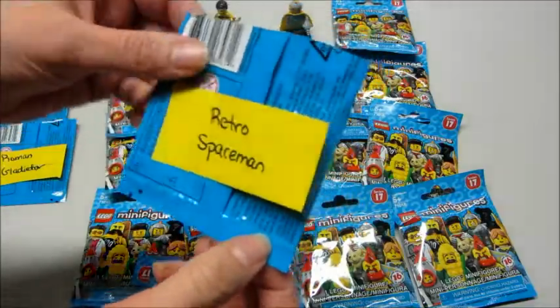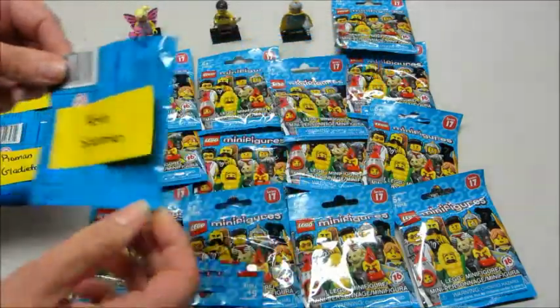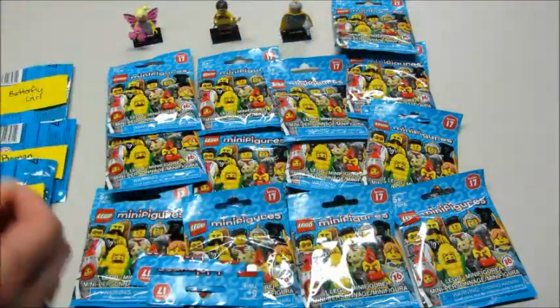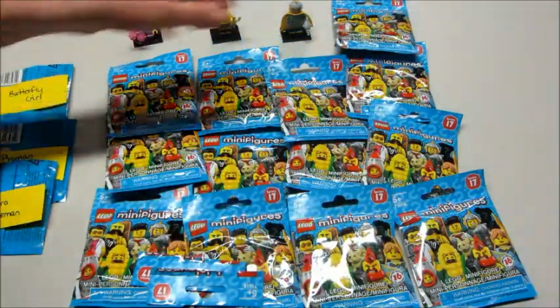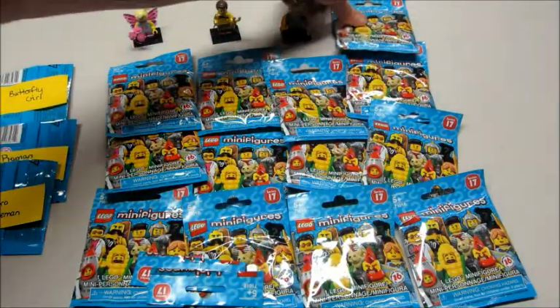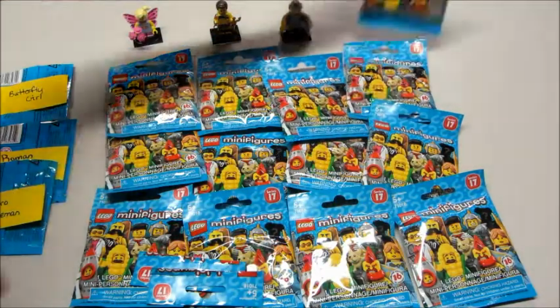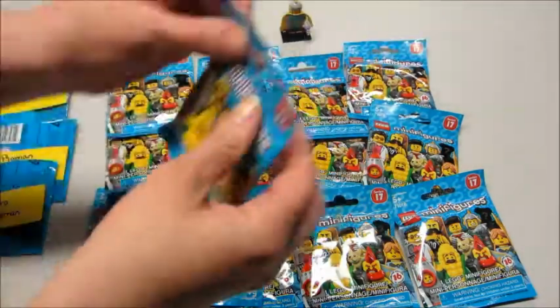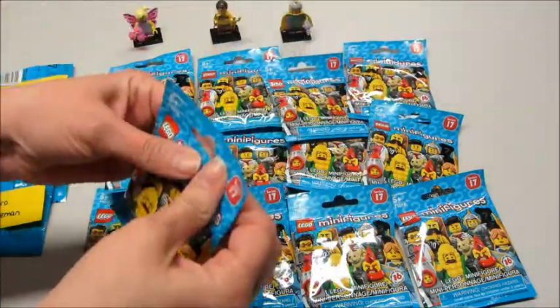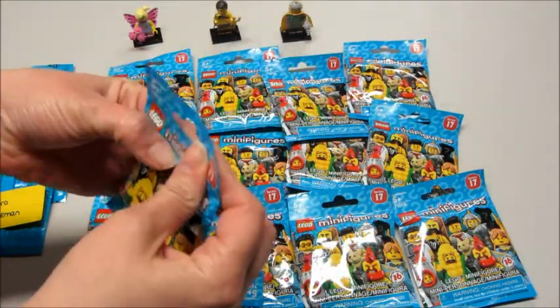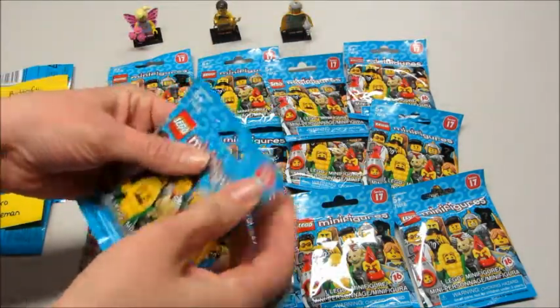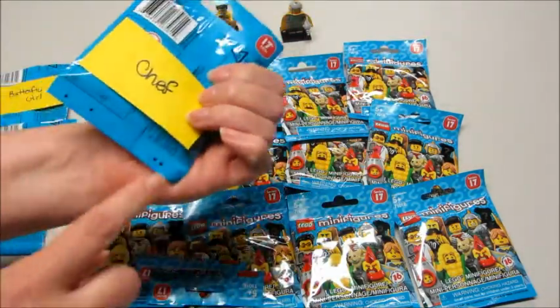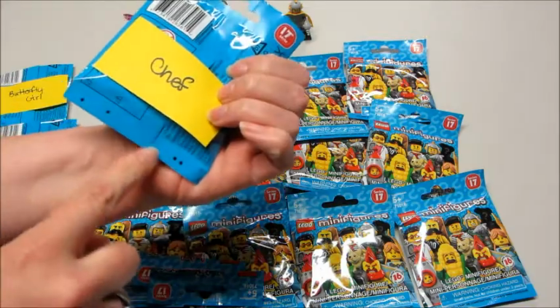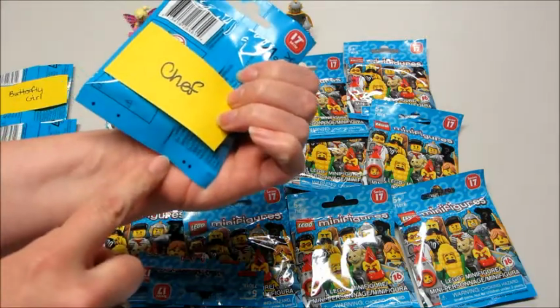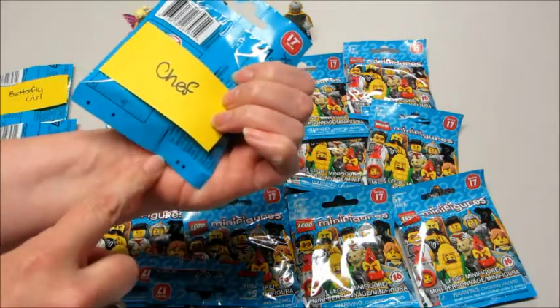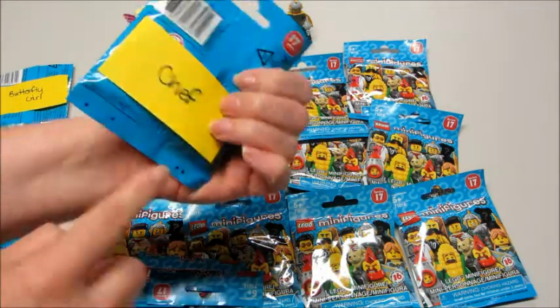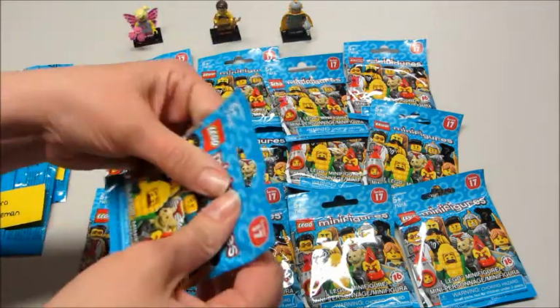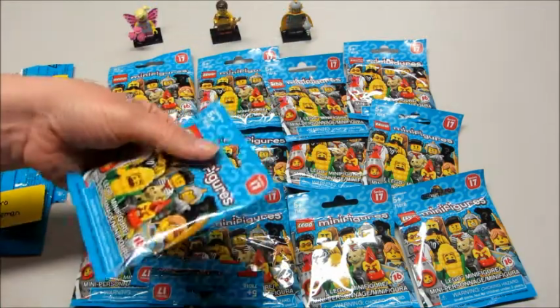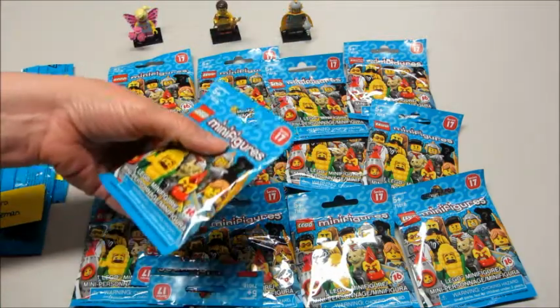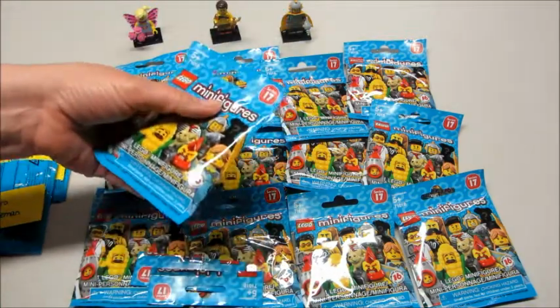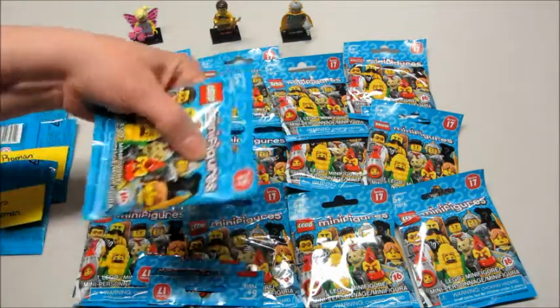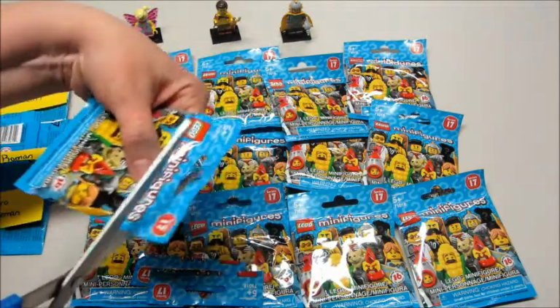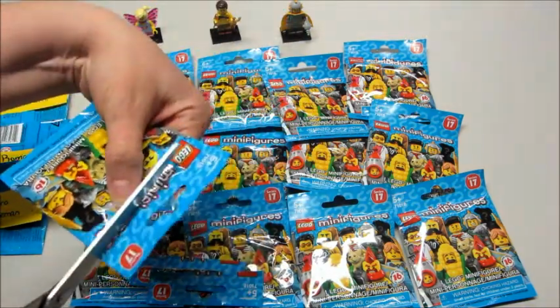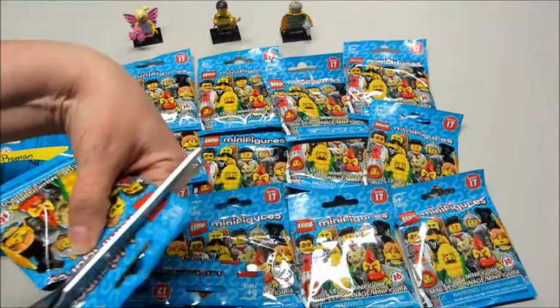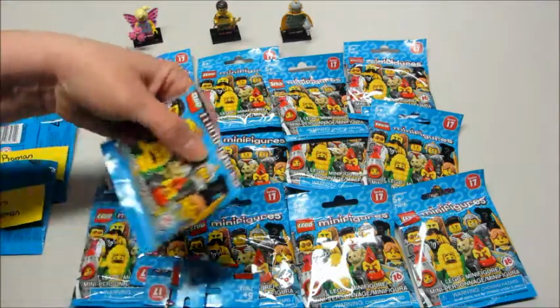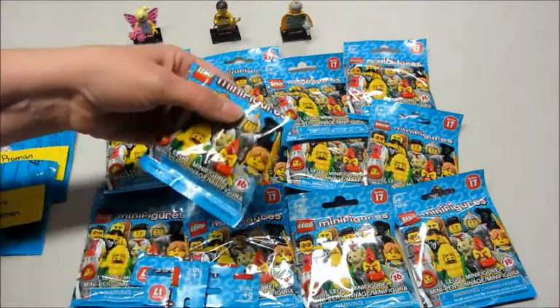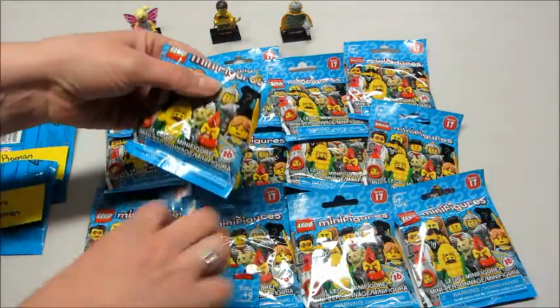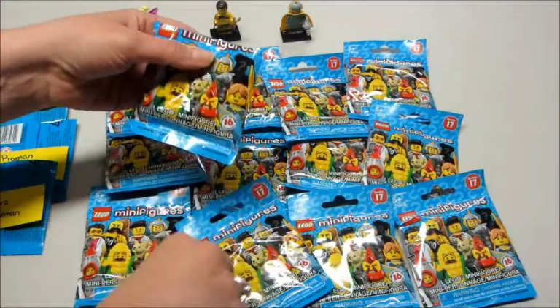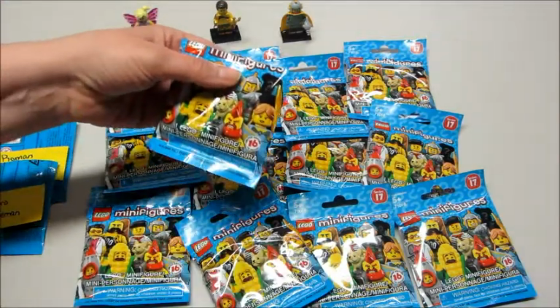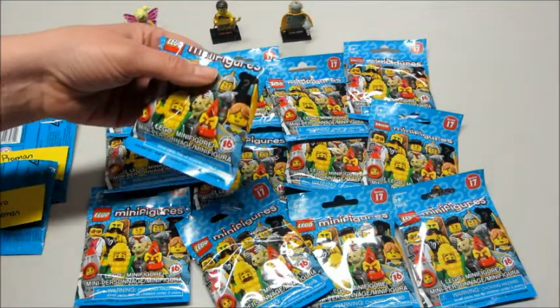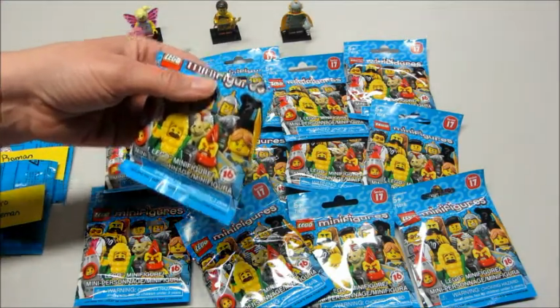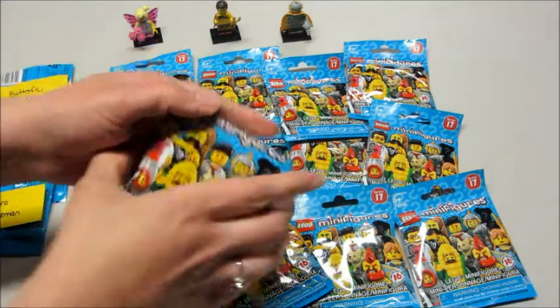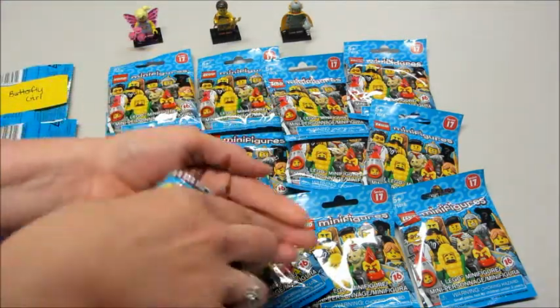Typically, how bump codes work is they're only reliable if the stamped number on the back is the same. I think those vary by box, so these may or may not be helpful to you.